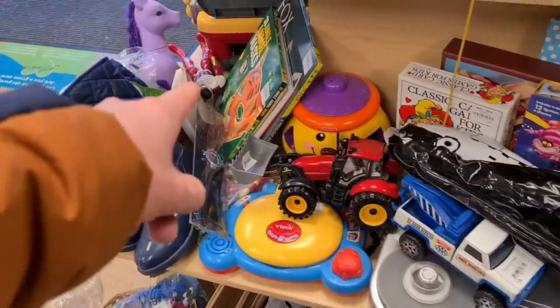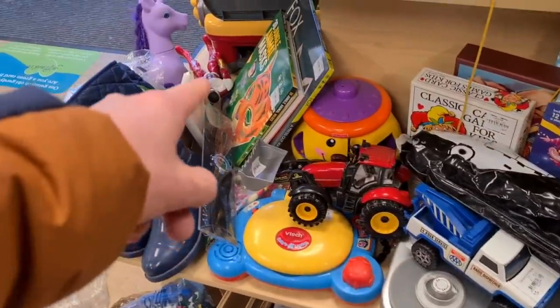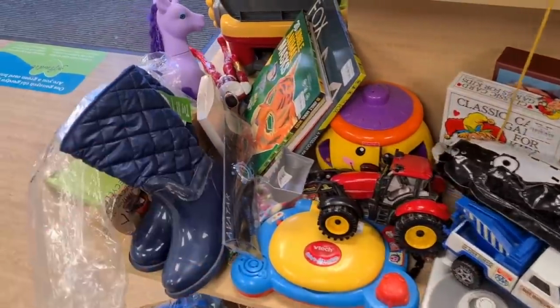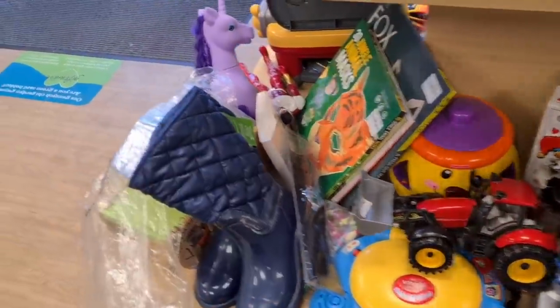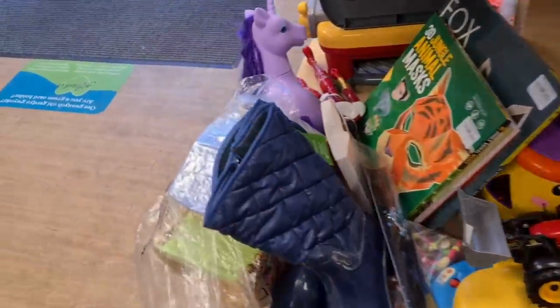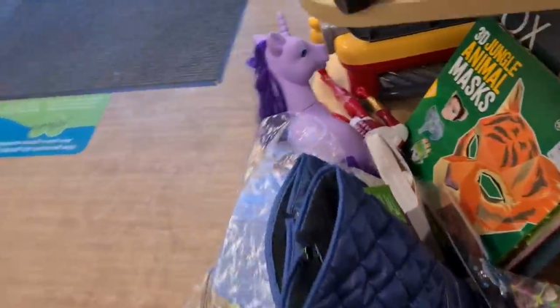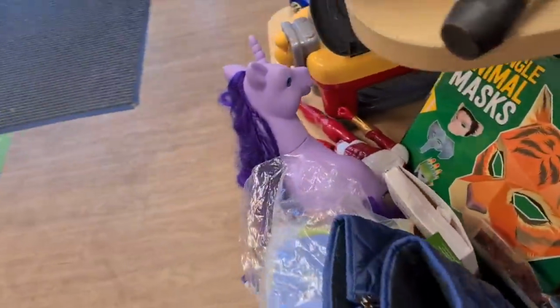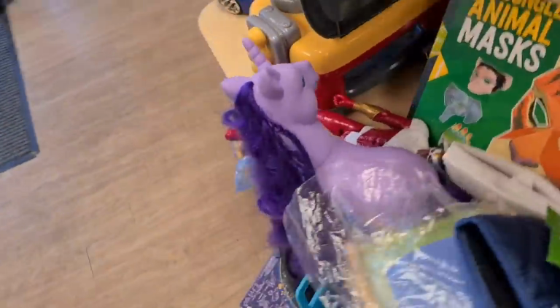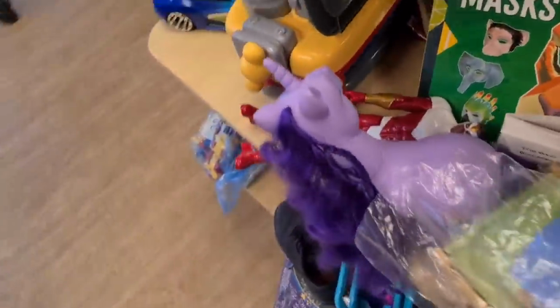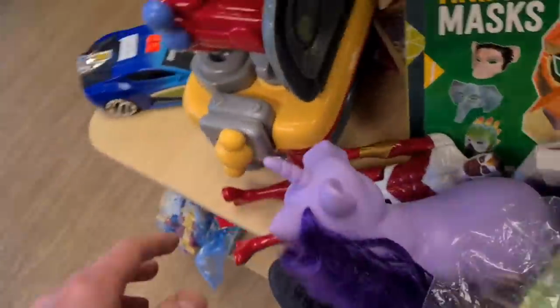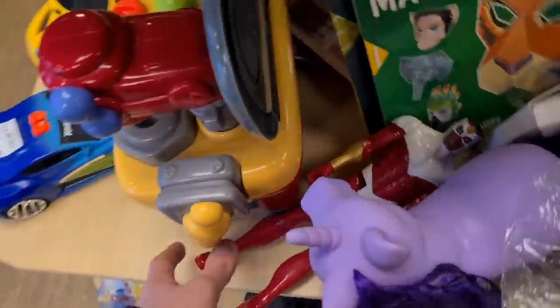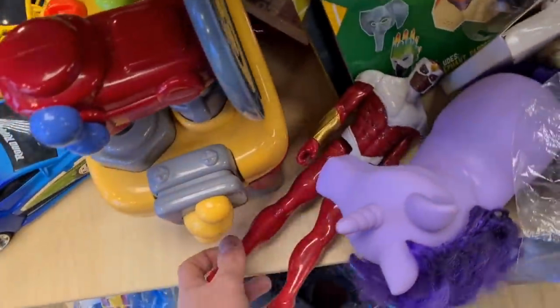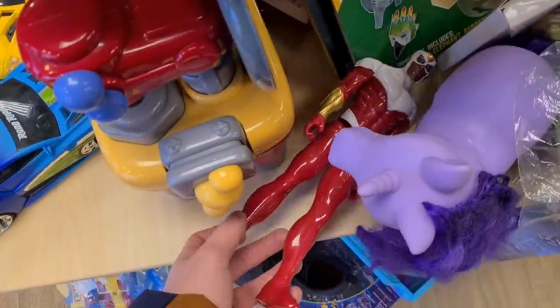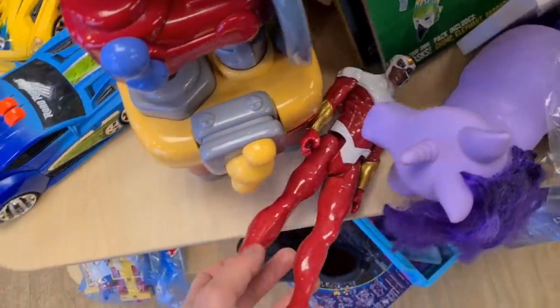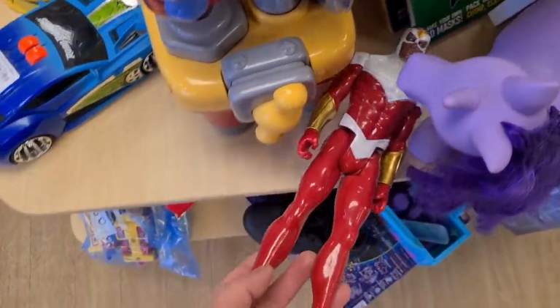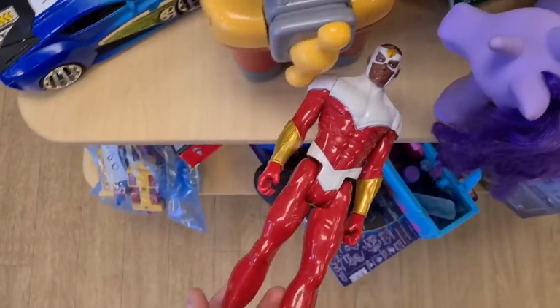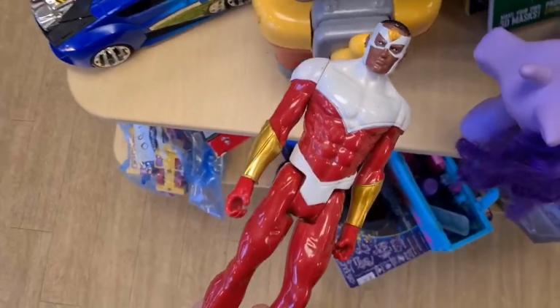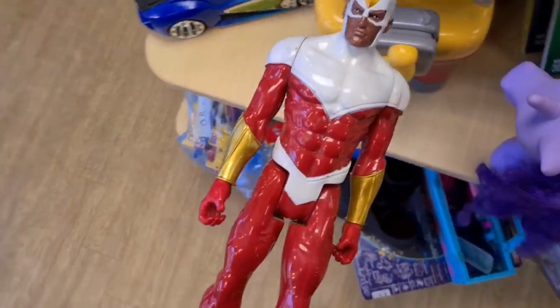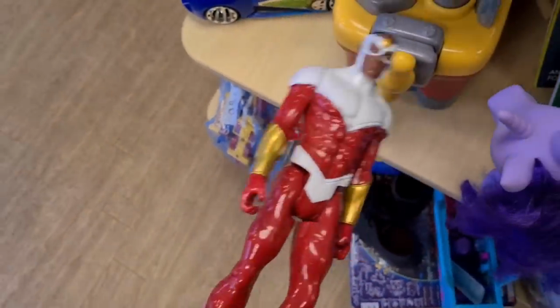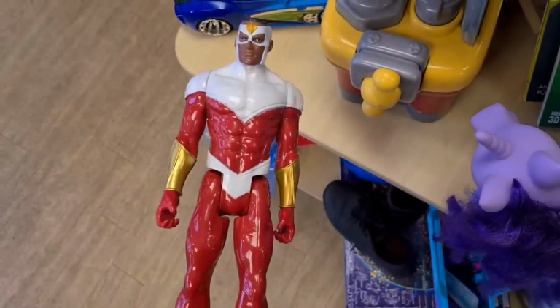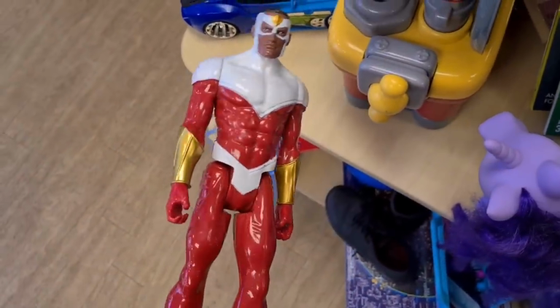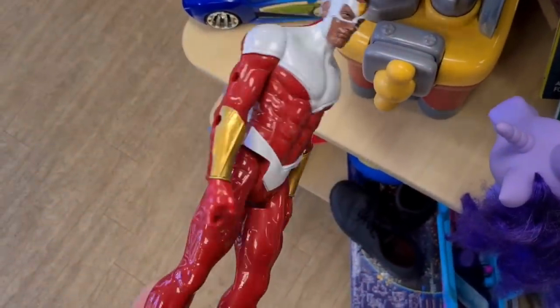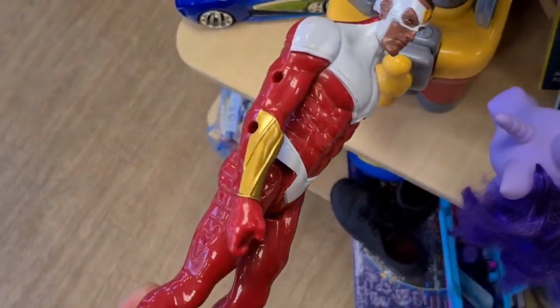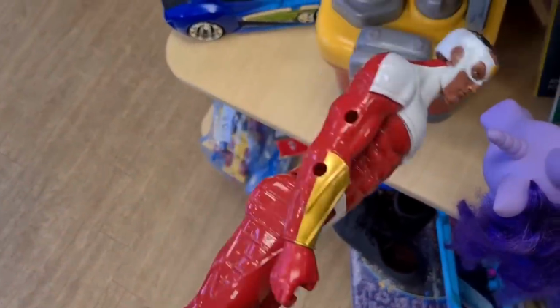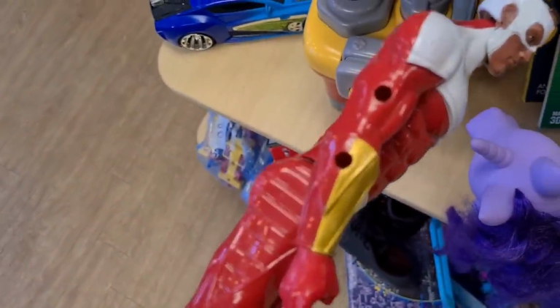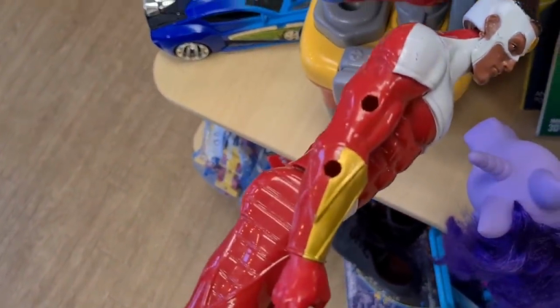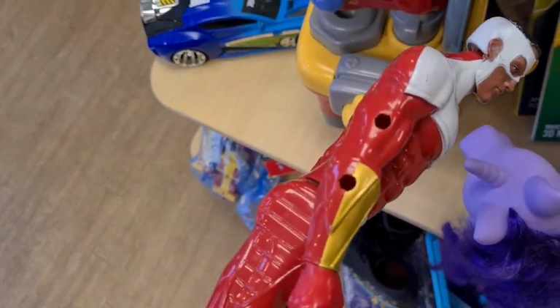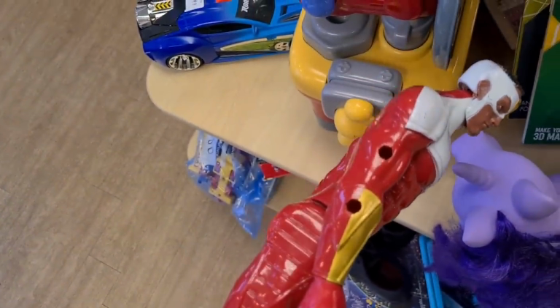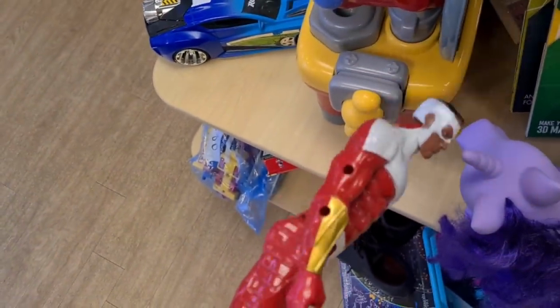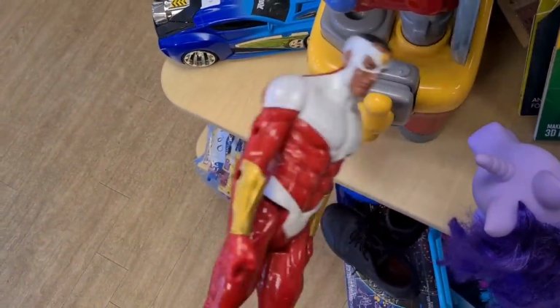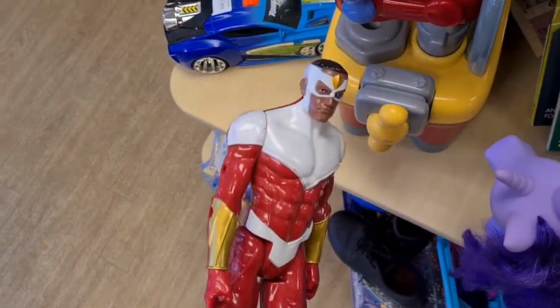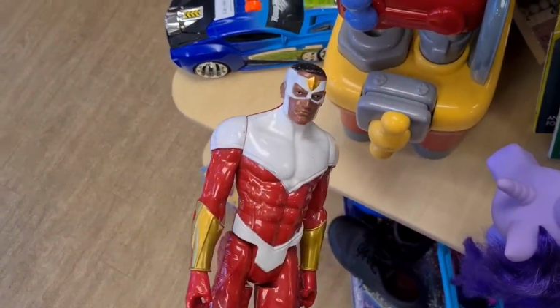Who's that through there? A Marvel Titan Heroes figure — is that Falcon? I sold one of those recently, but this one doesn't have the wings. You've always got to look out for the wings.